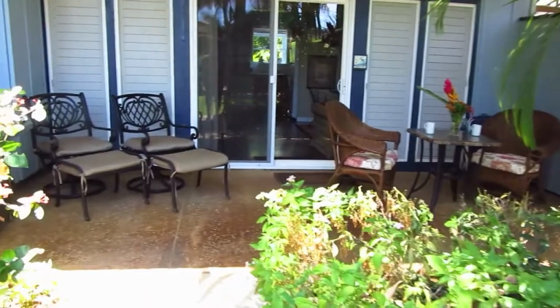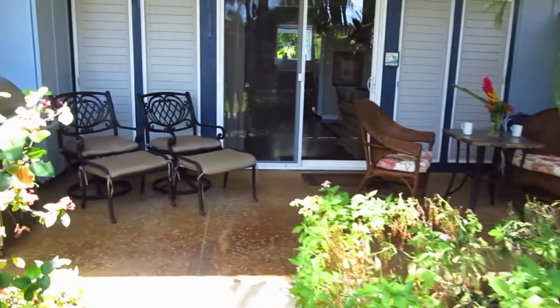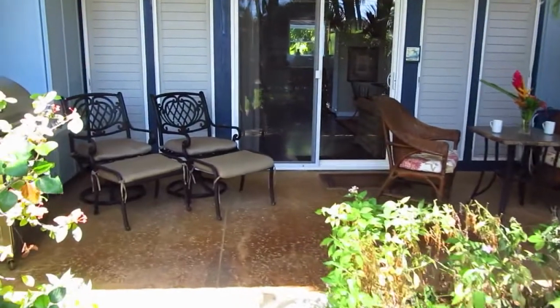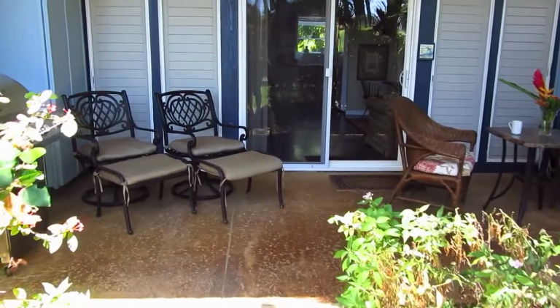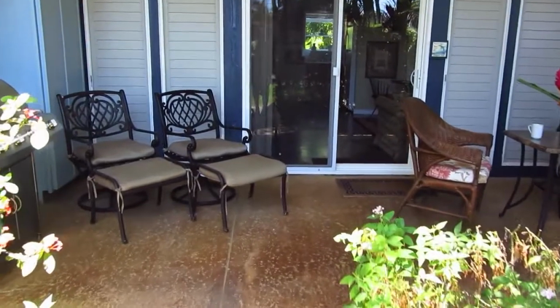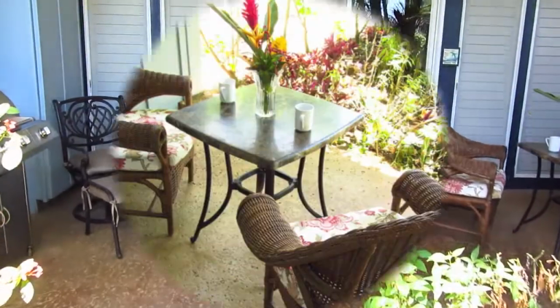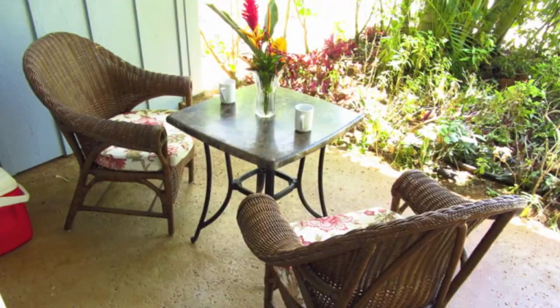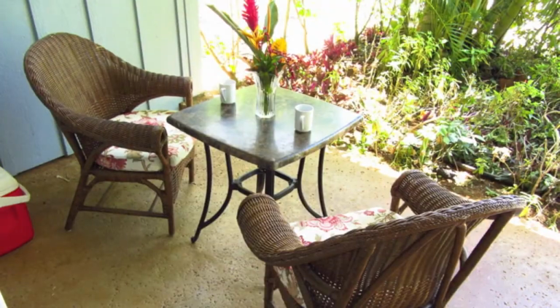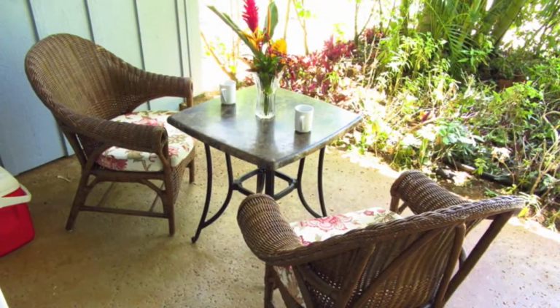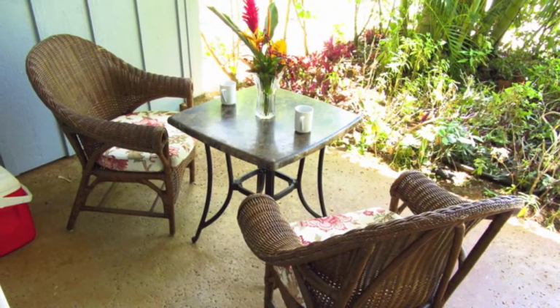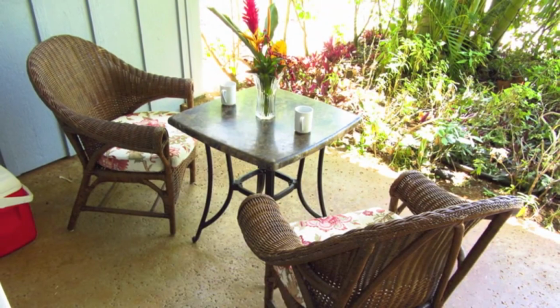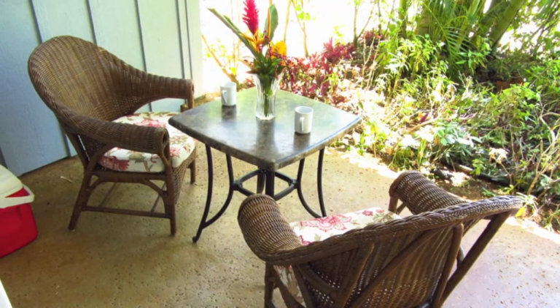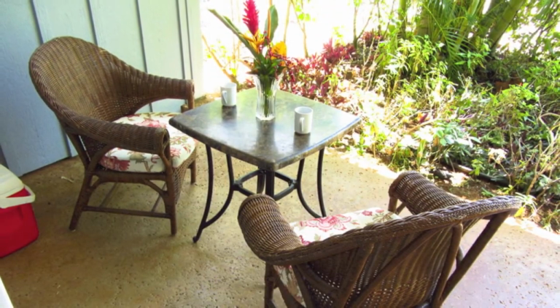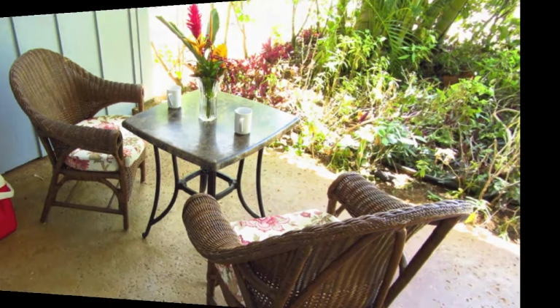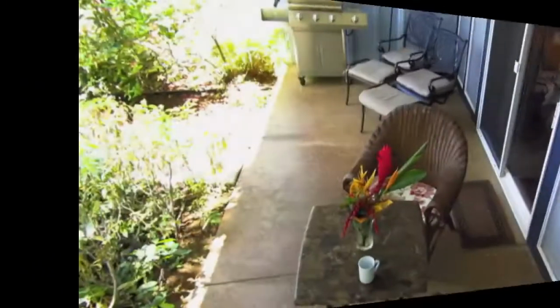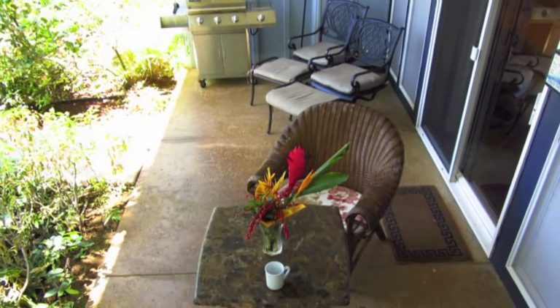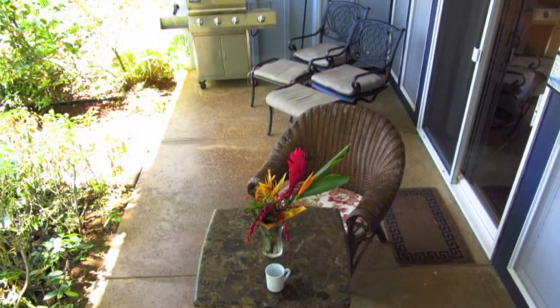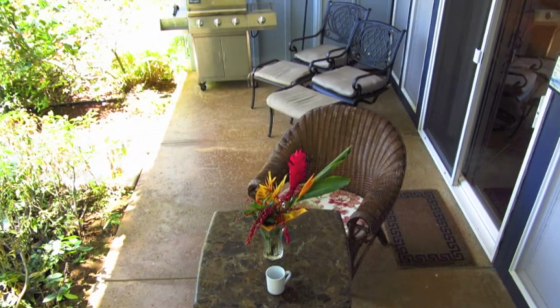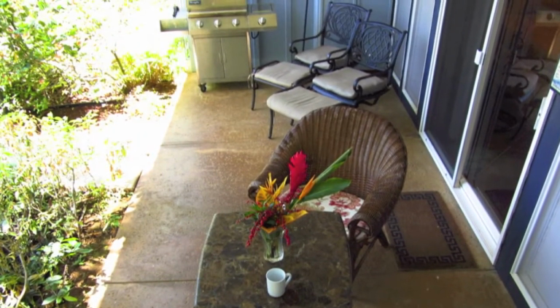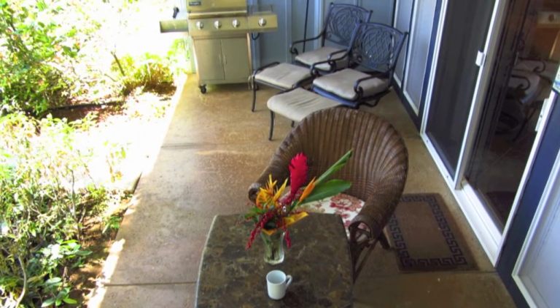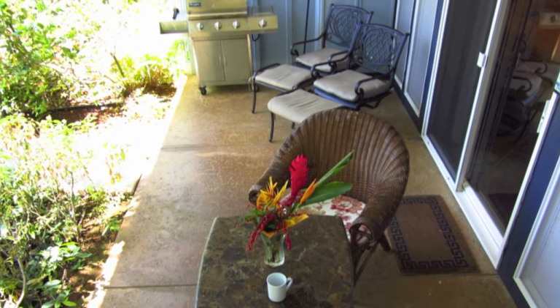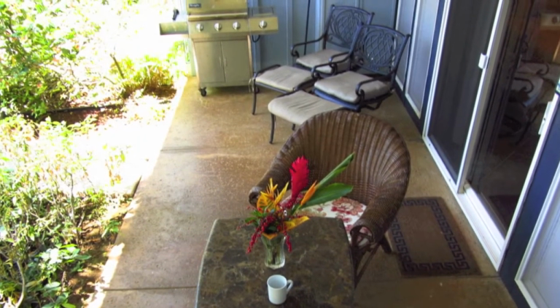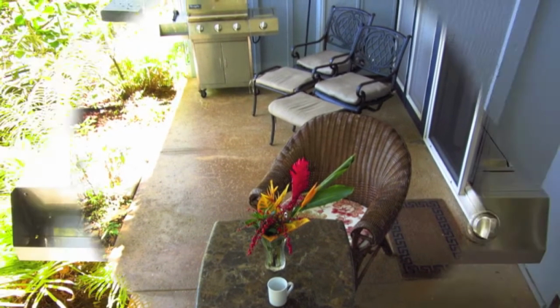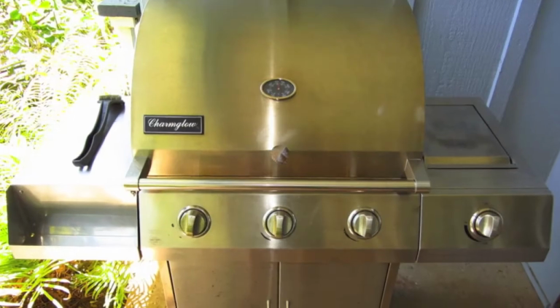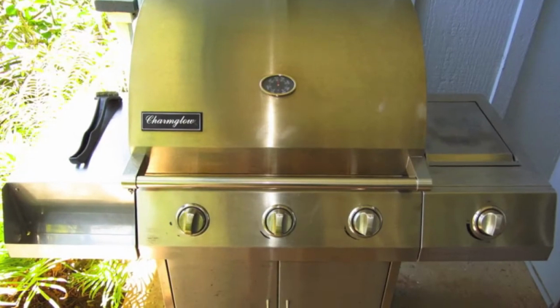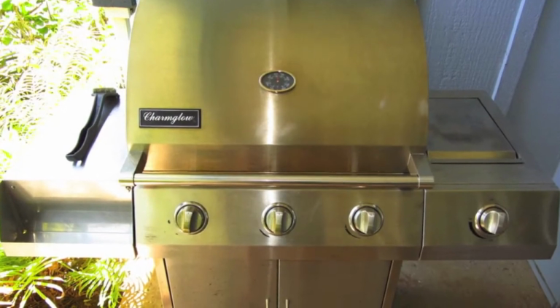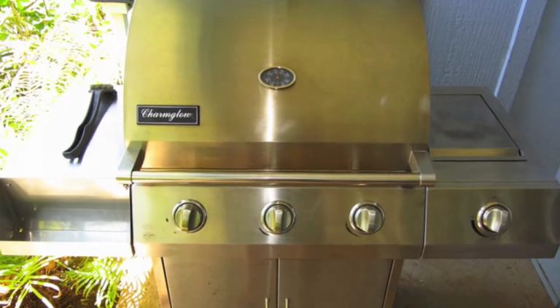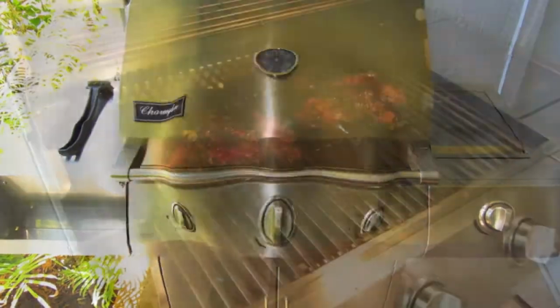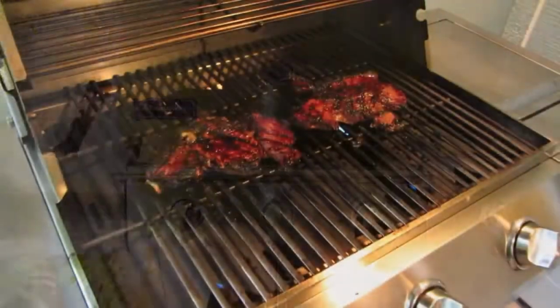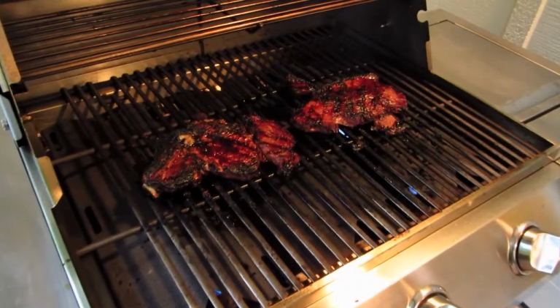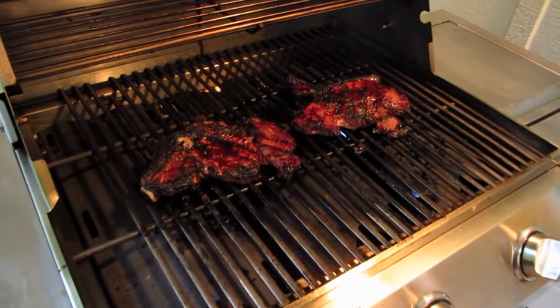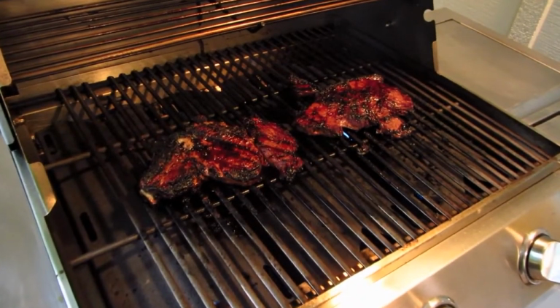It also allows you to eat outside if you'd like, or relax in a couple of chairs, and as with all of our units you can do a nice barbecue on your stainless steel propane barbecue.